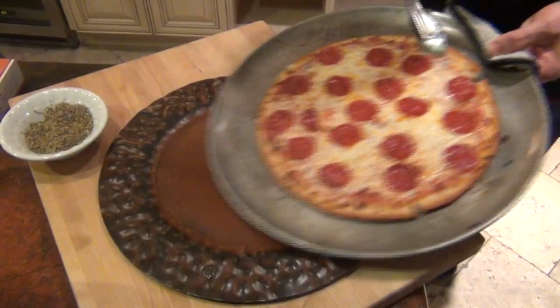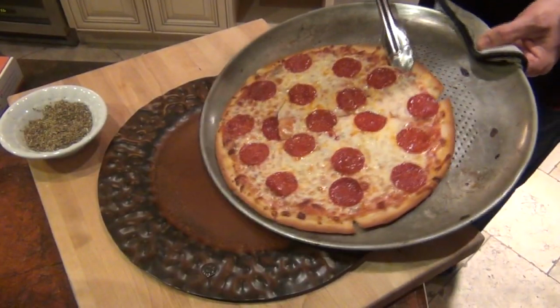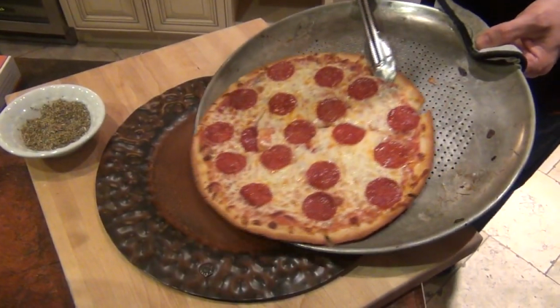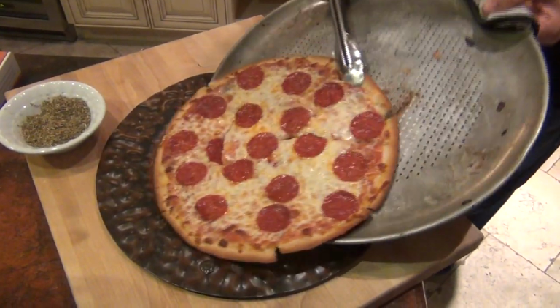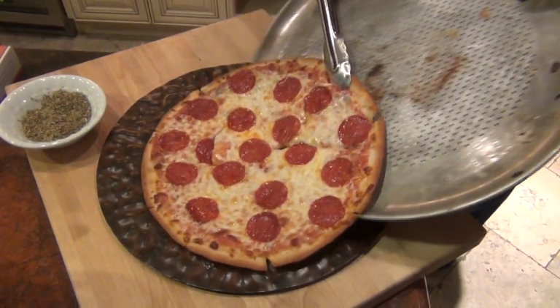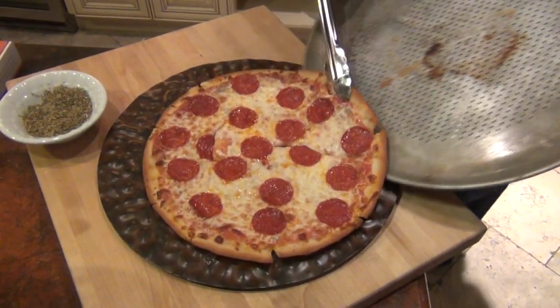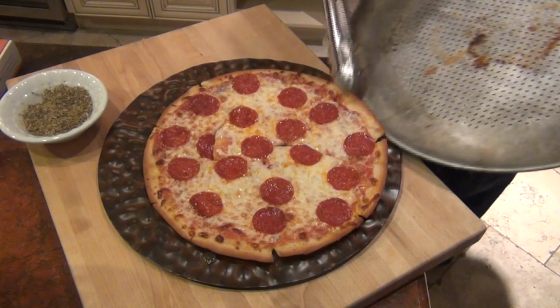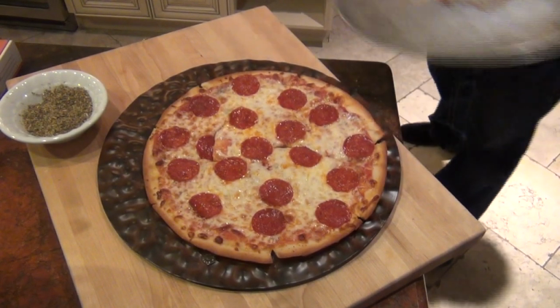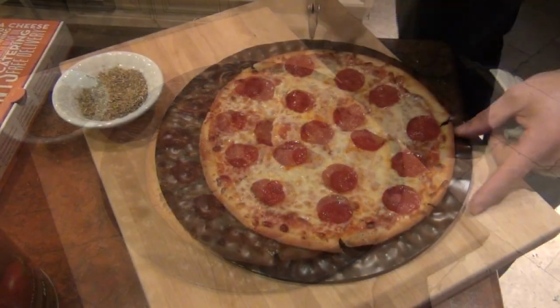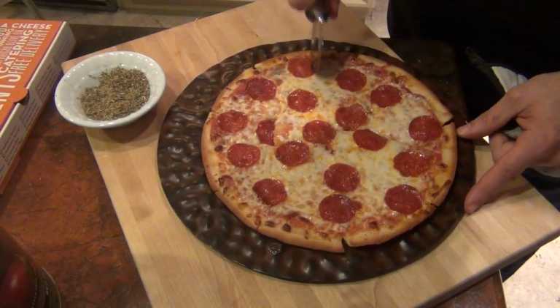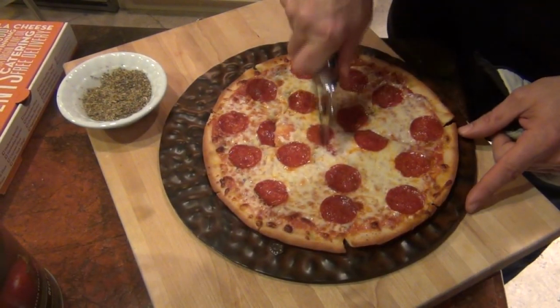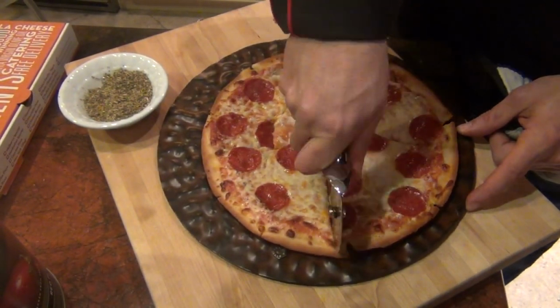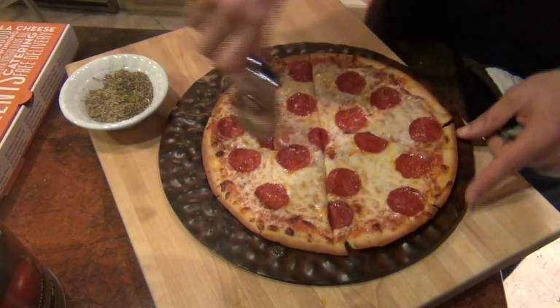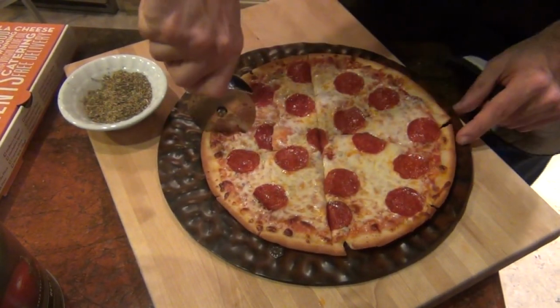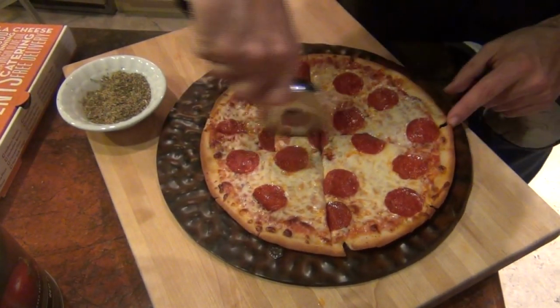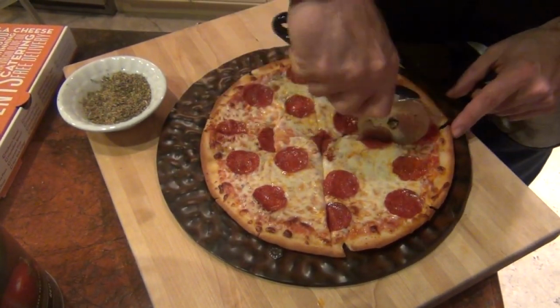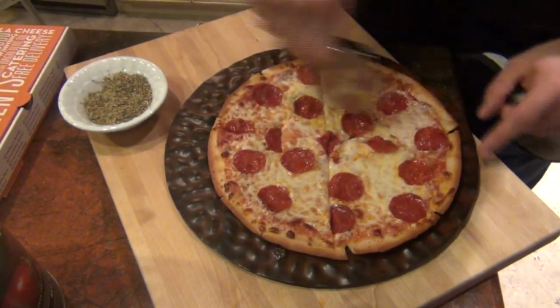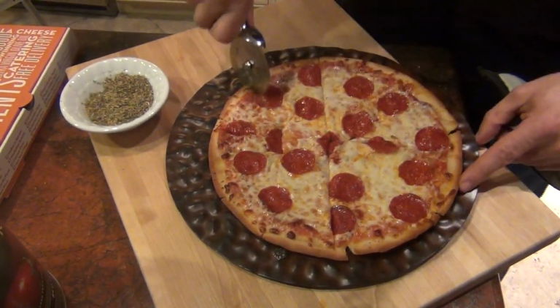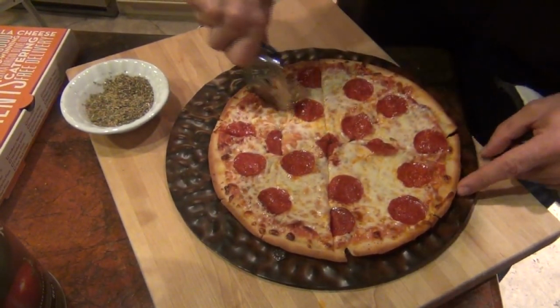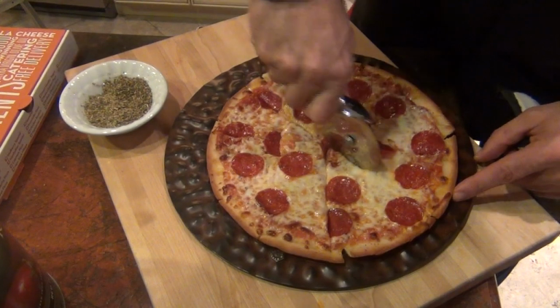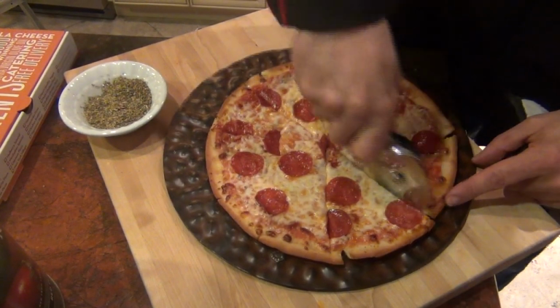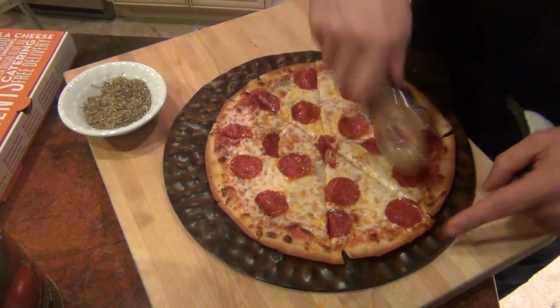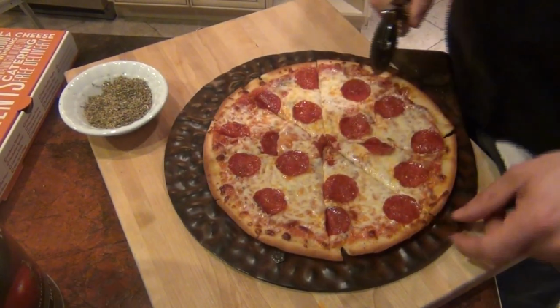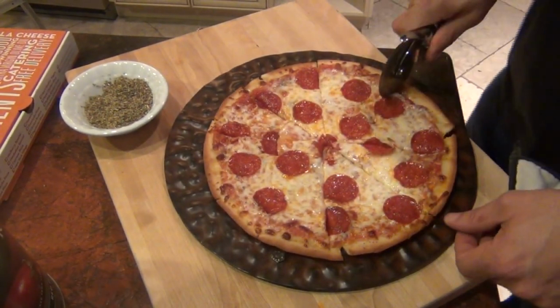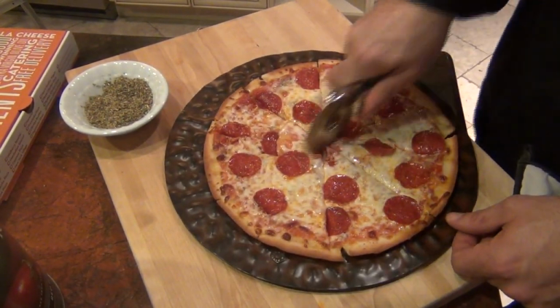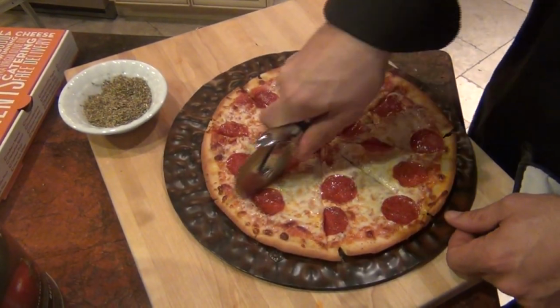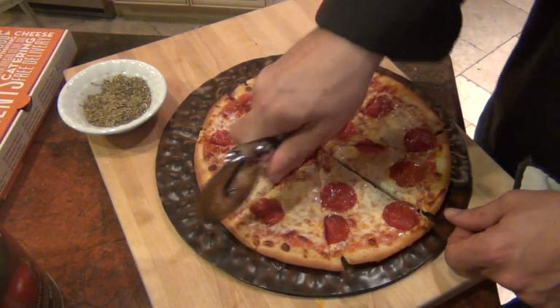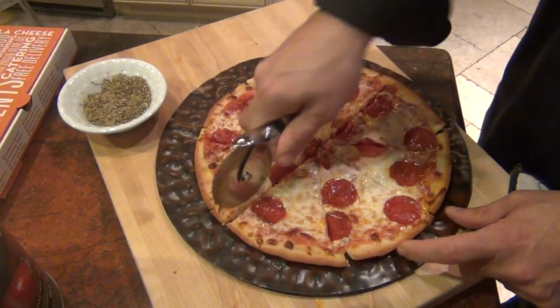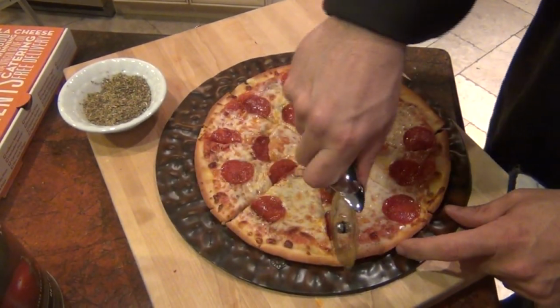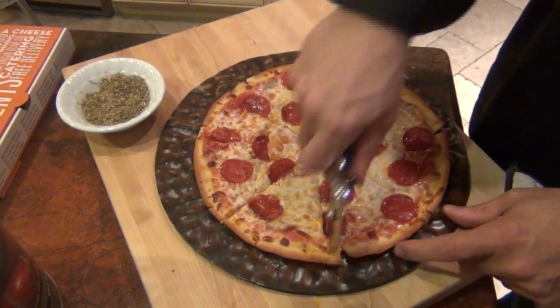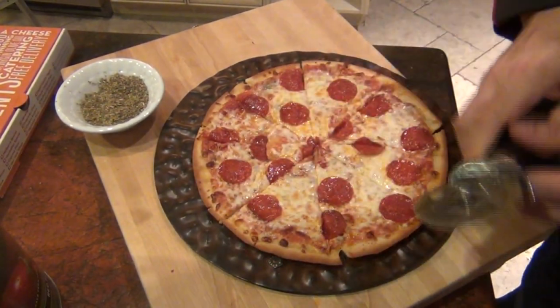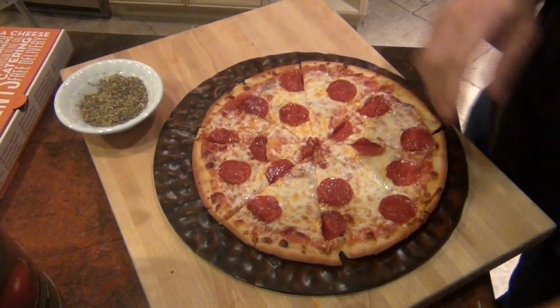Slide it to your tray. There you go. I'm going to cut into eight slices. And it cooked perfectly — the cheese melted right, the pepperoni looks good. There's probably no grease on the pizza.